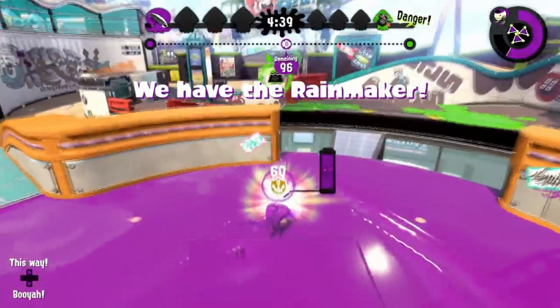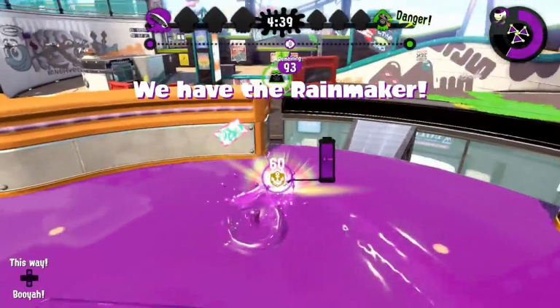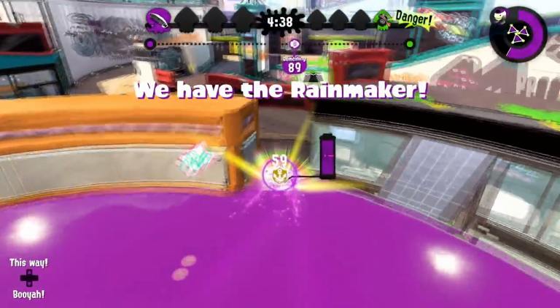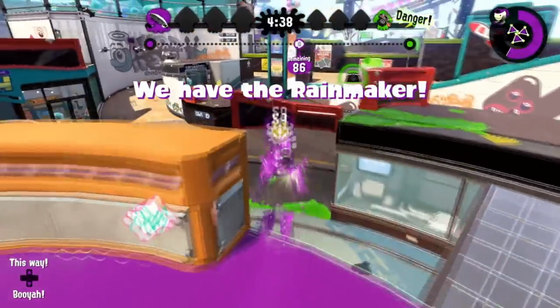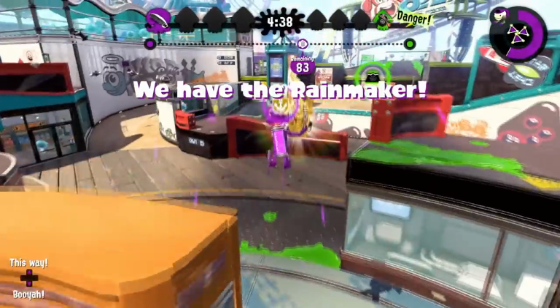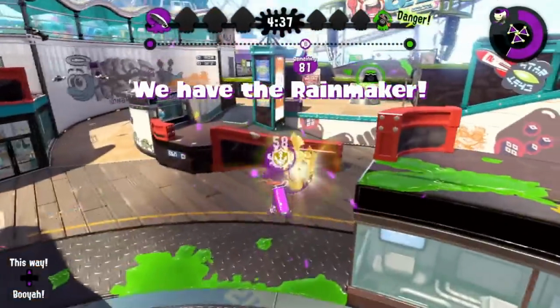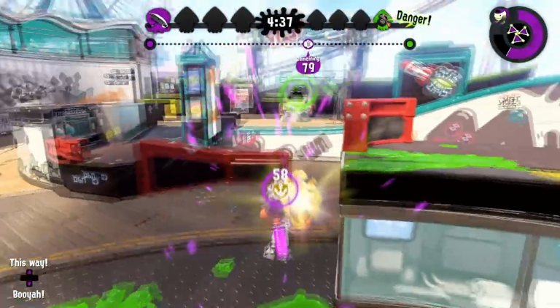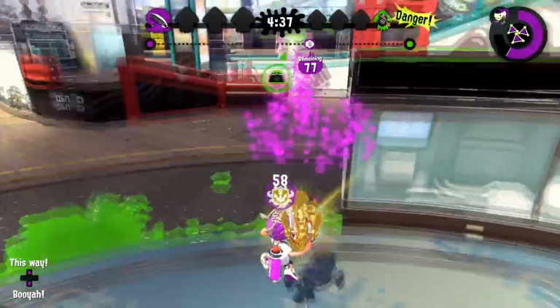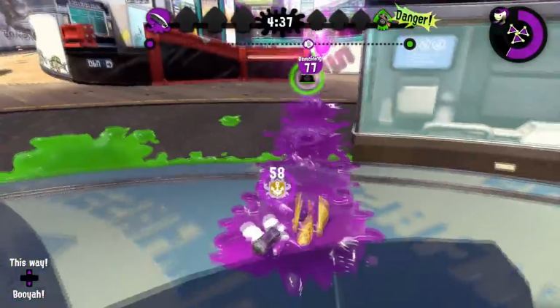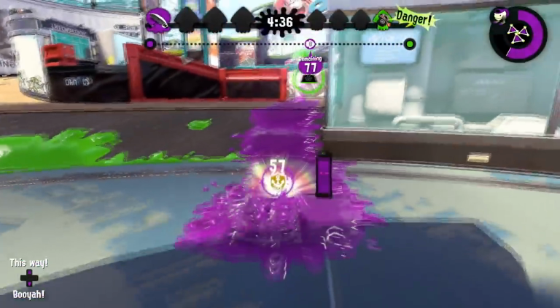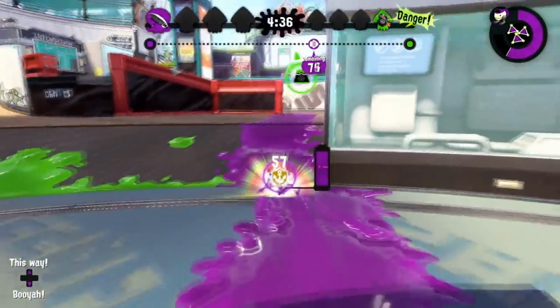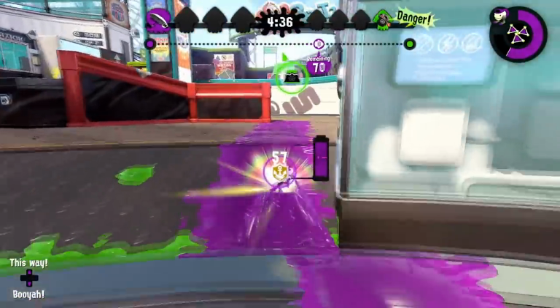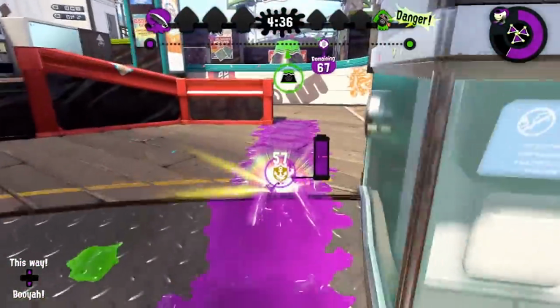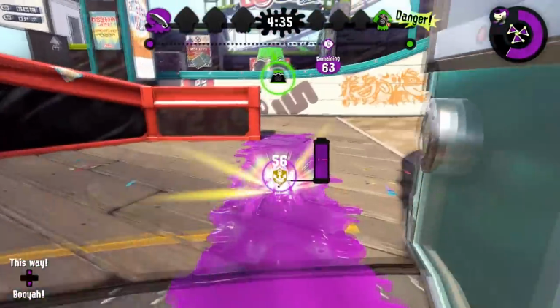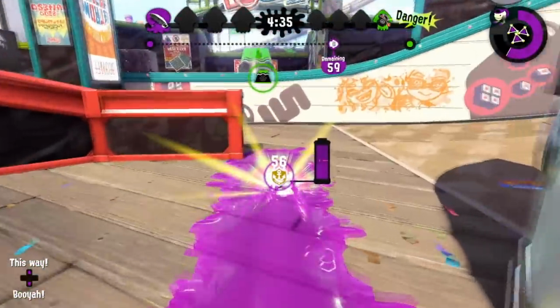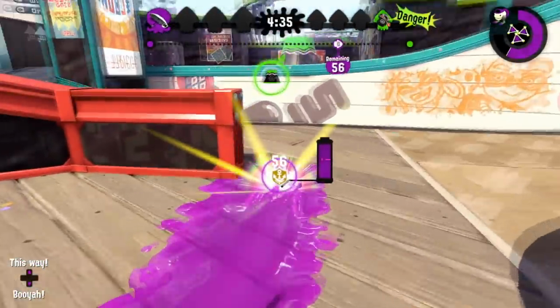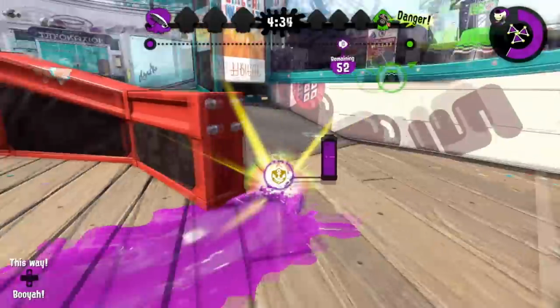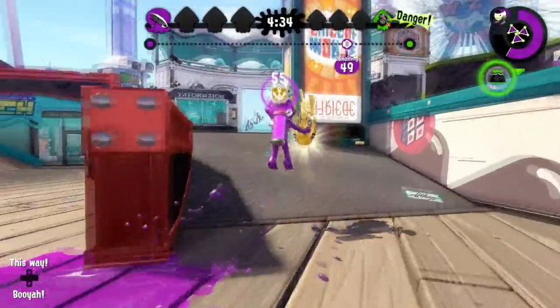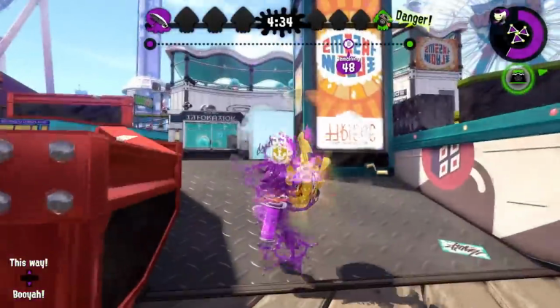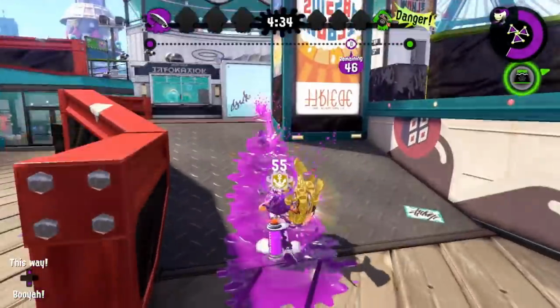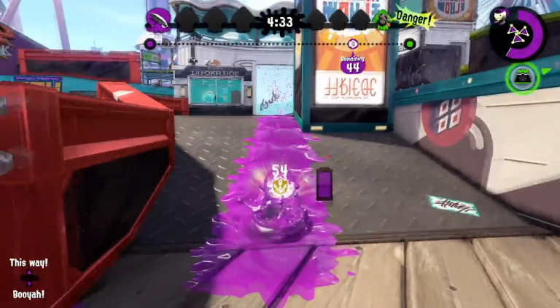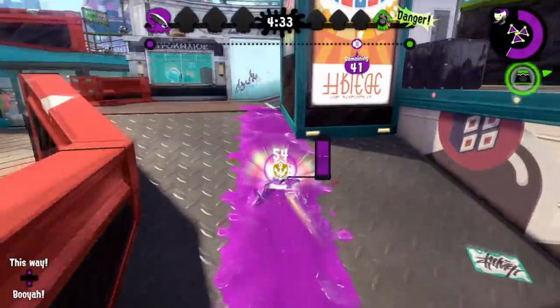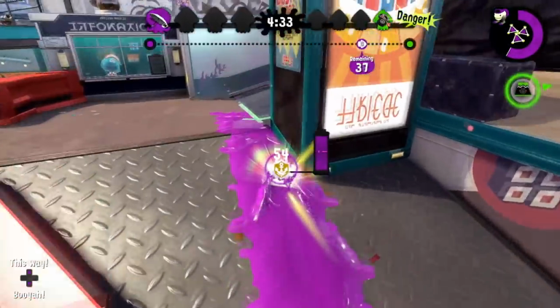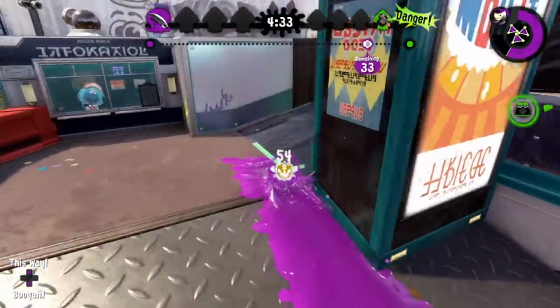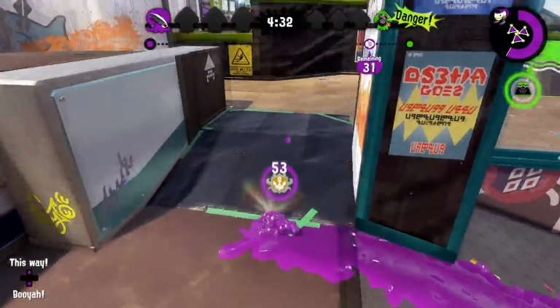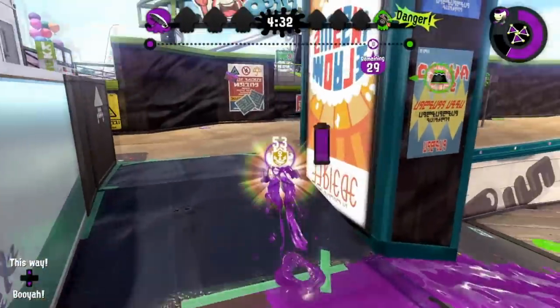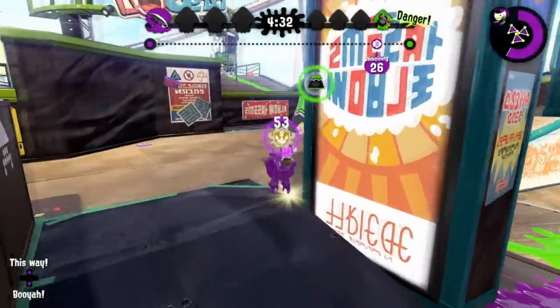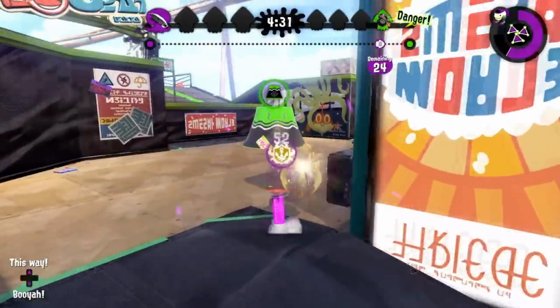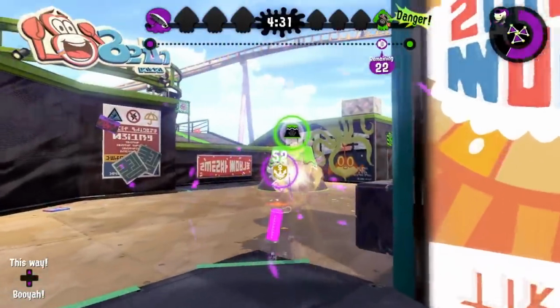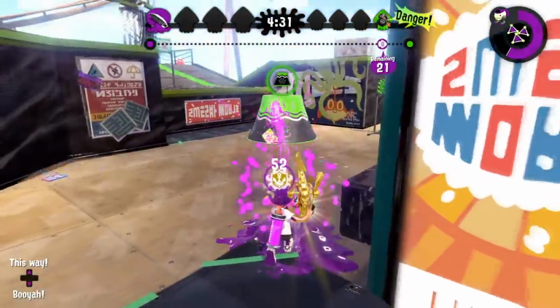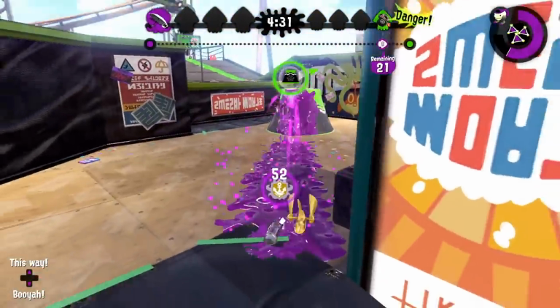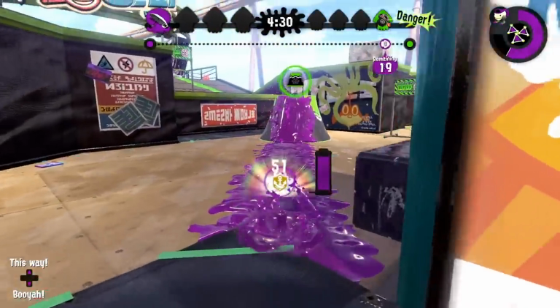Wahoo Rainmaker has a fast path through mid, and the left side is a lot safer. Realistically, pick each one depending on what situation you're in and where the defenders are positioned.